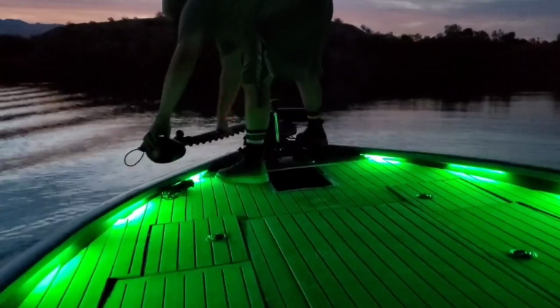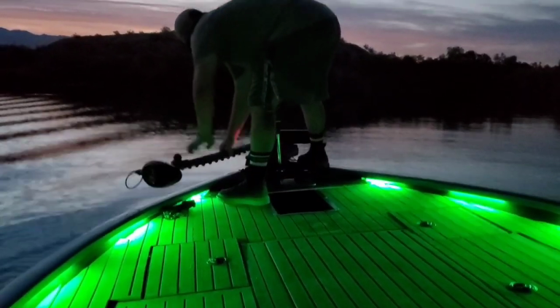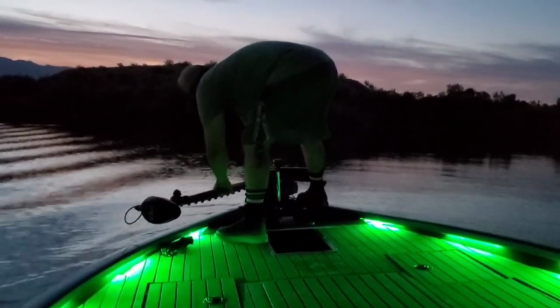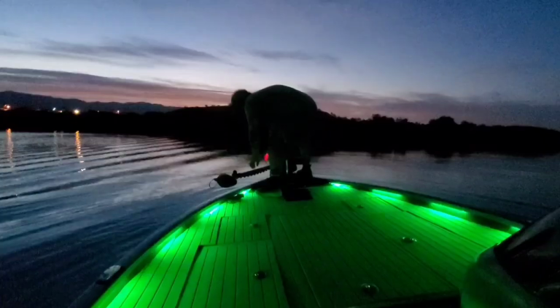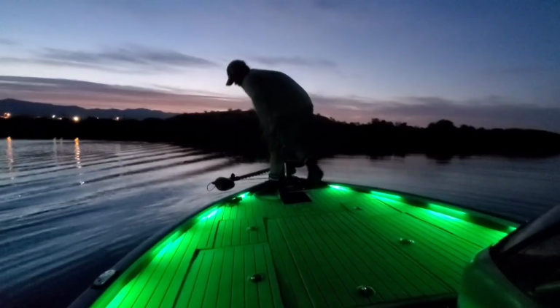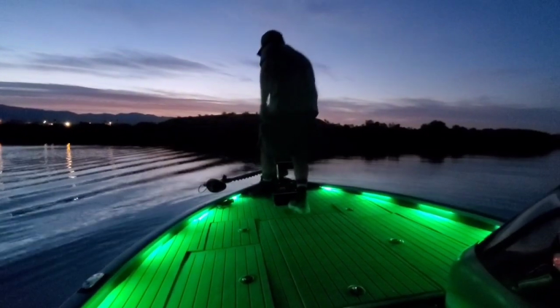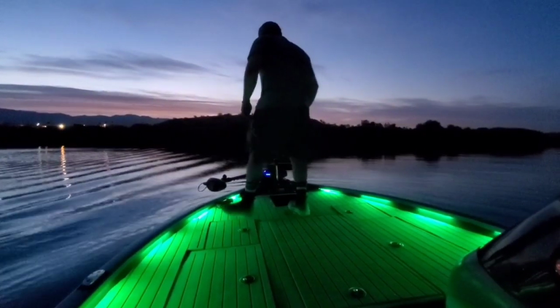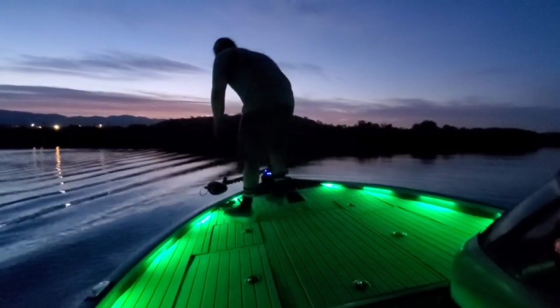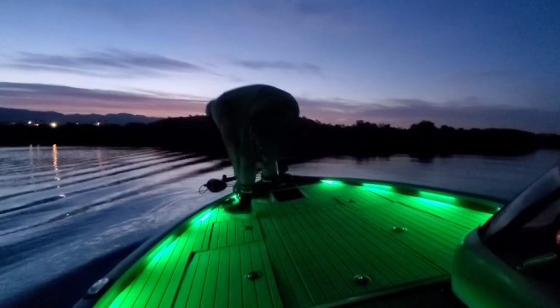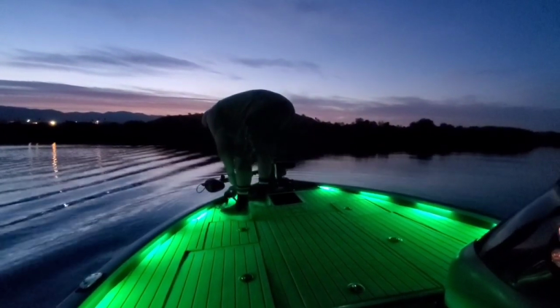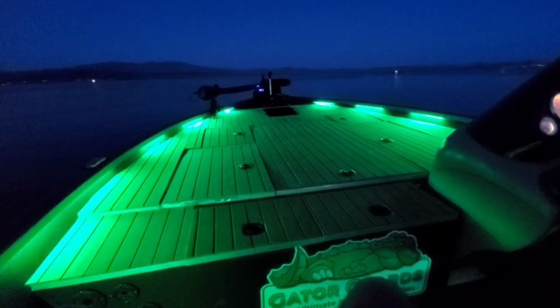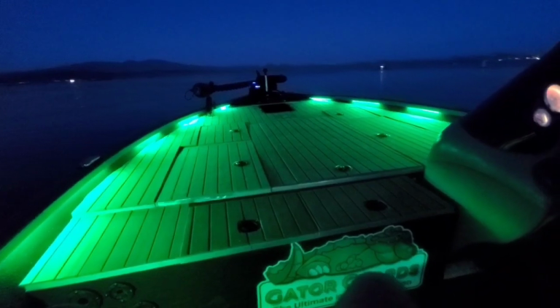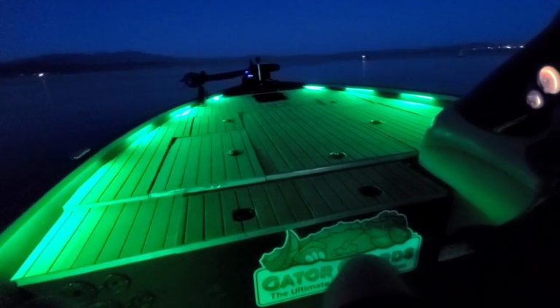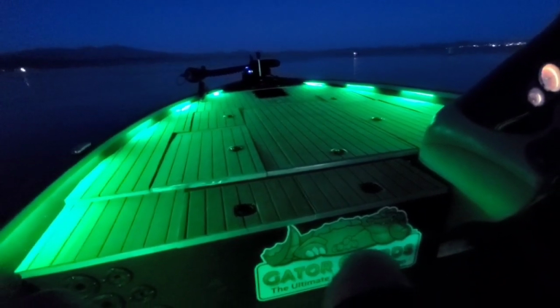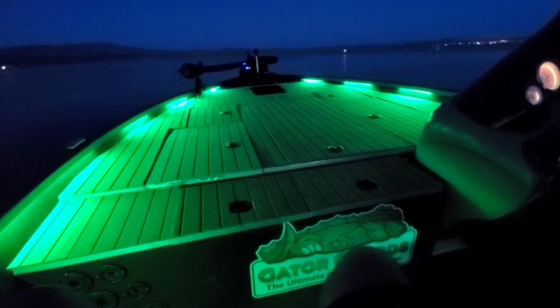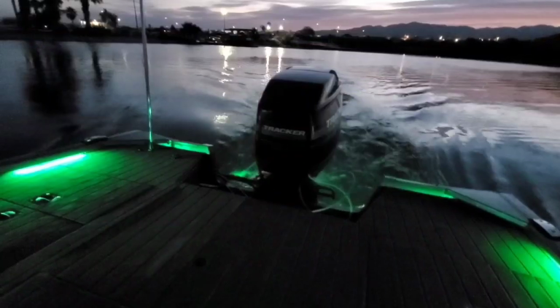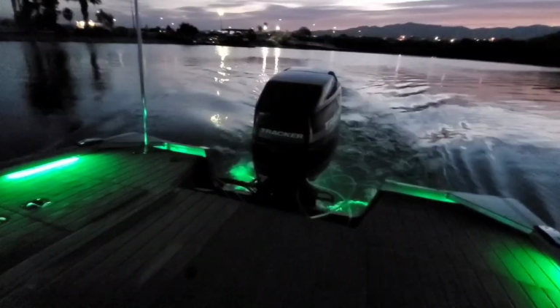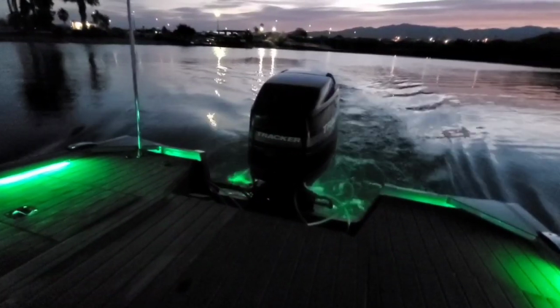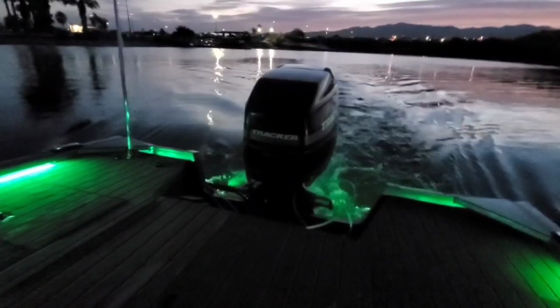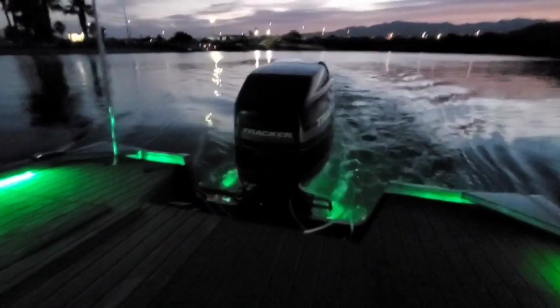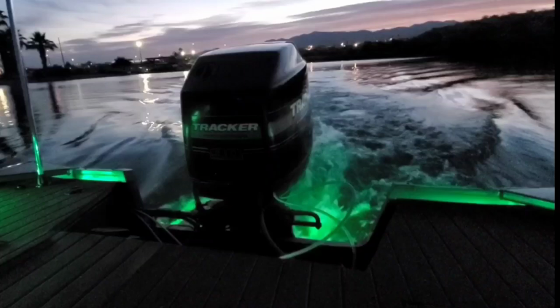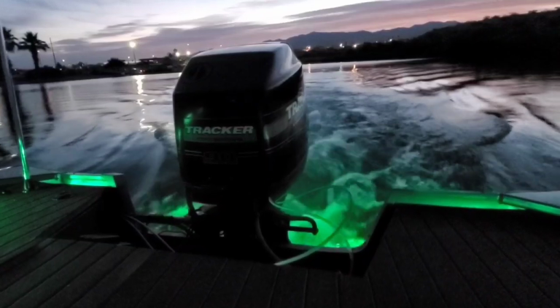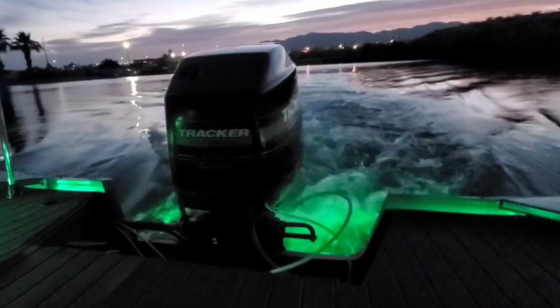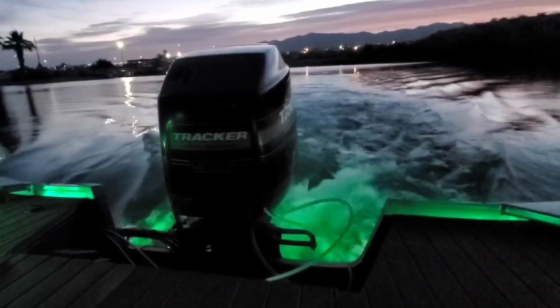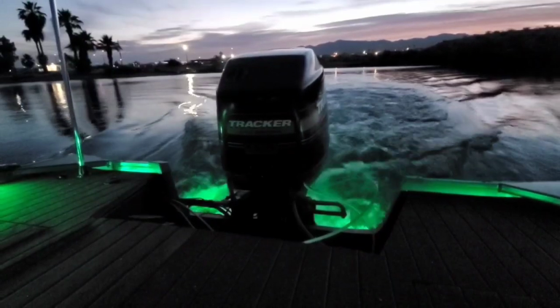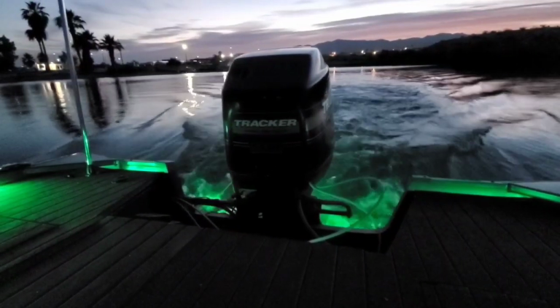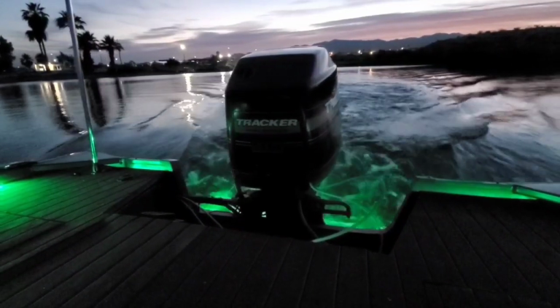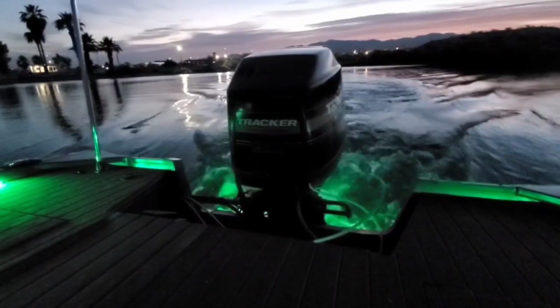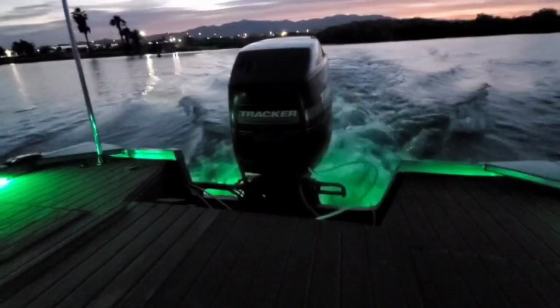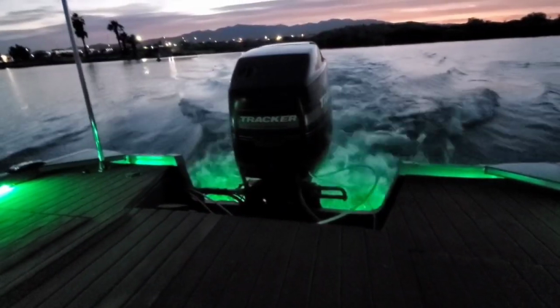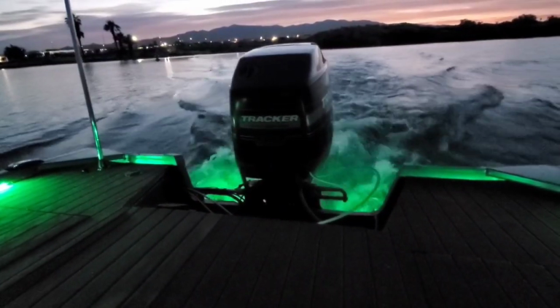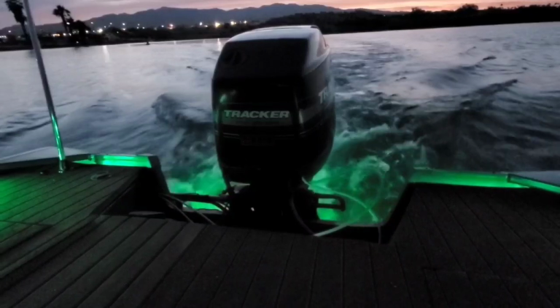We didn't stop there — we tried to light this entire boat up with lights like nothing you've ever seen before. Check it out as the entire process, this entire series, comes to a close in the end reveal very soon to come. Stay tuned, everyone. Tight lines.